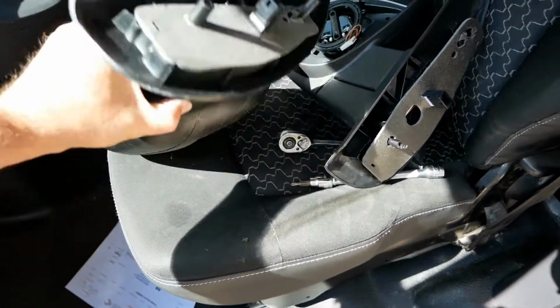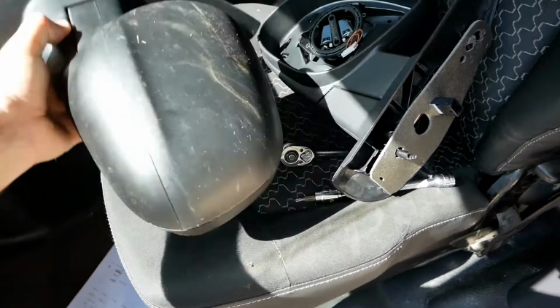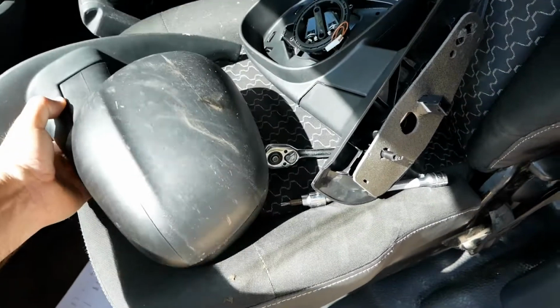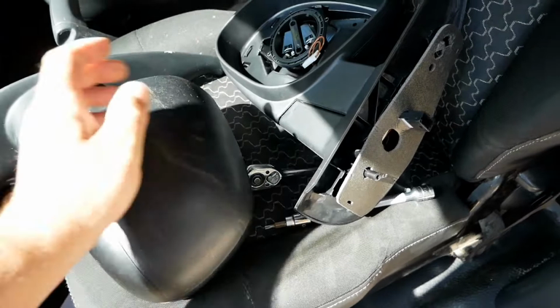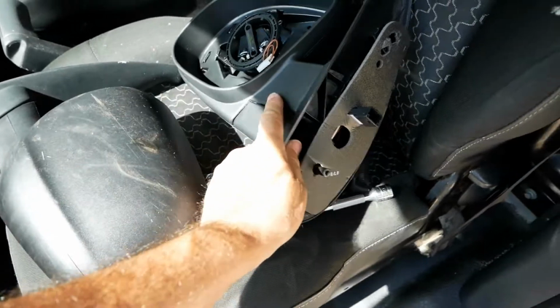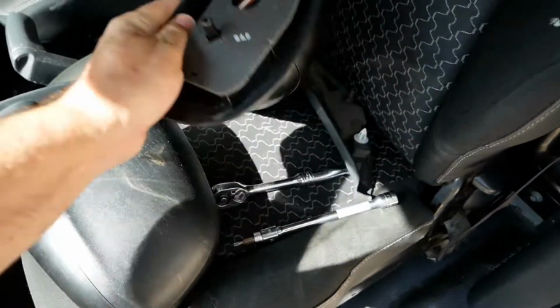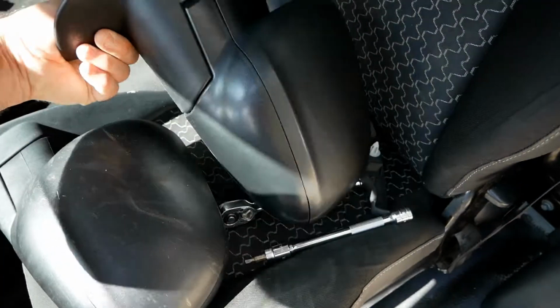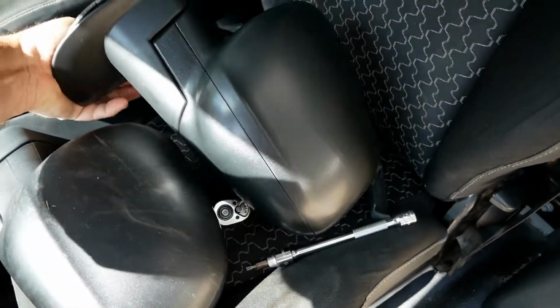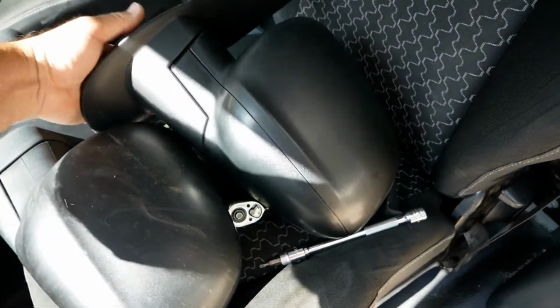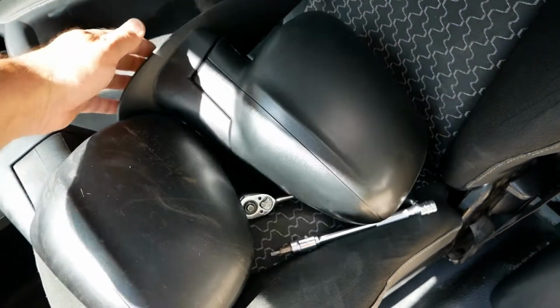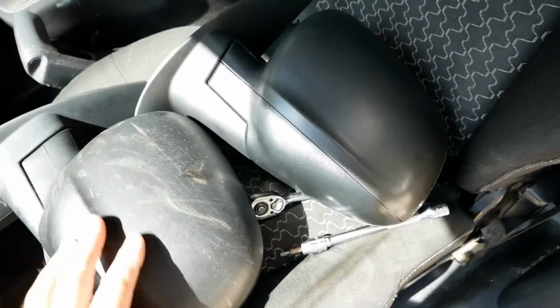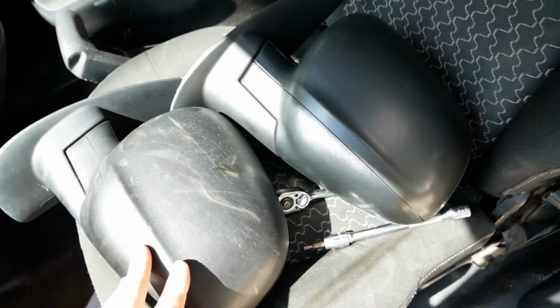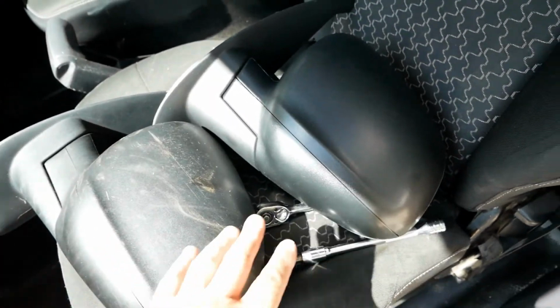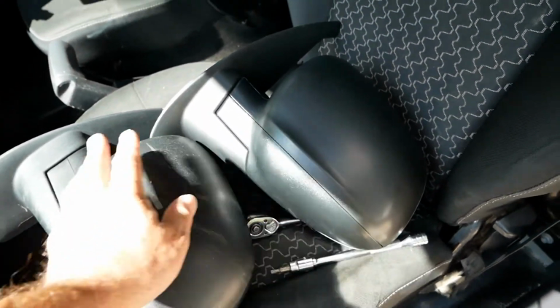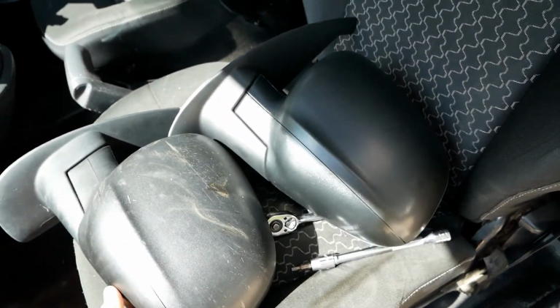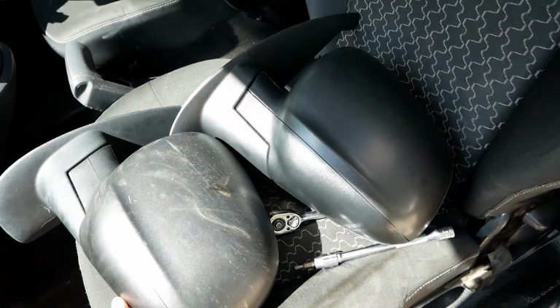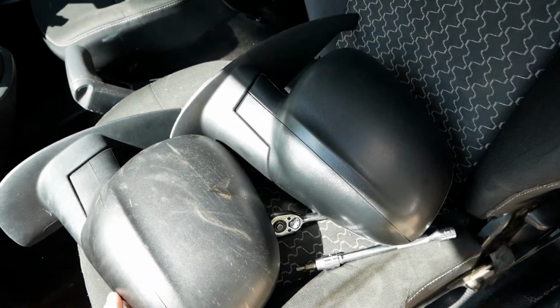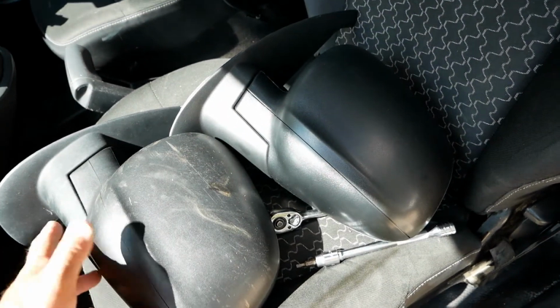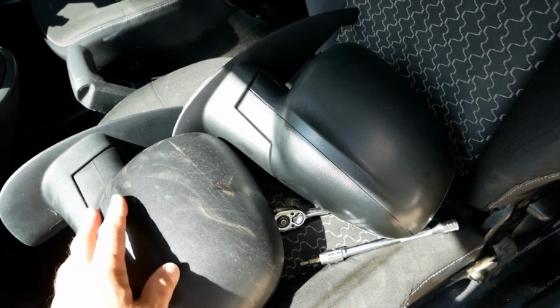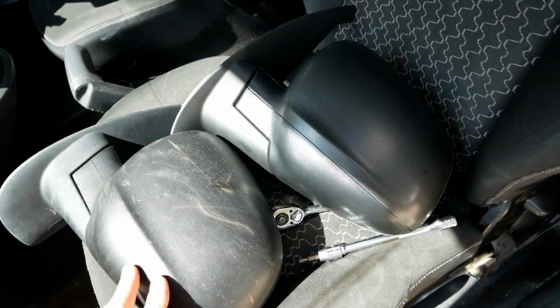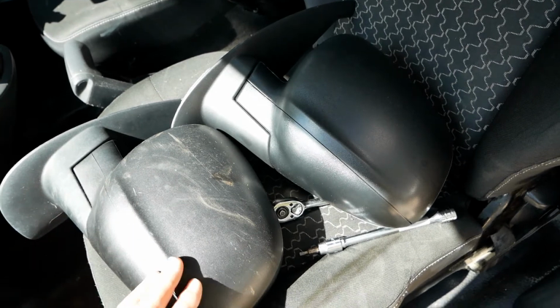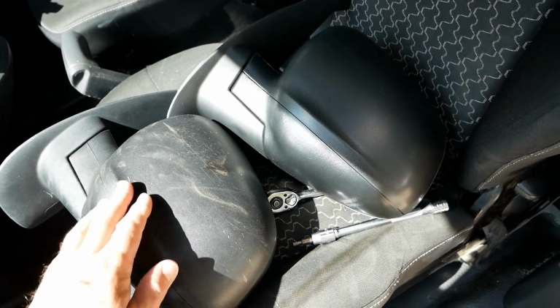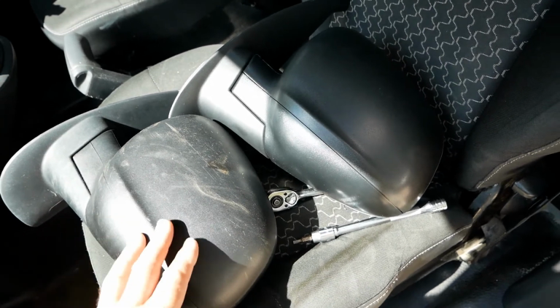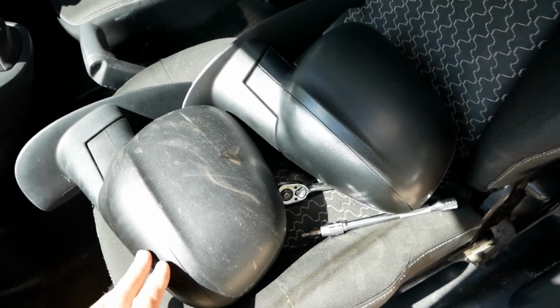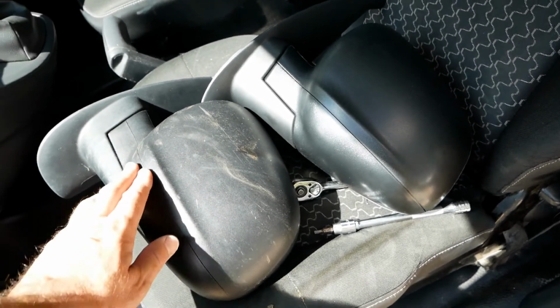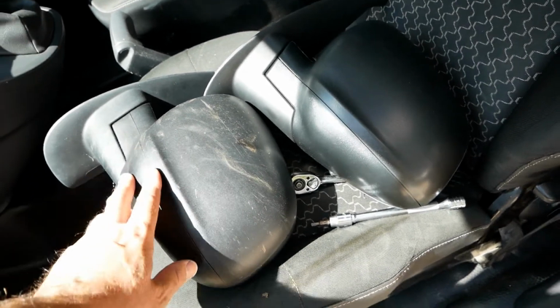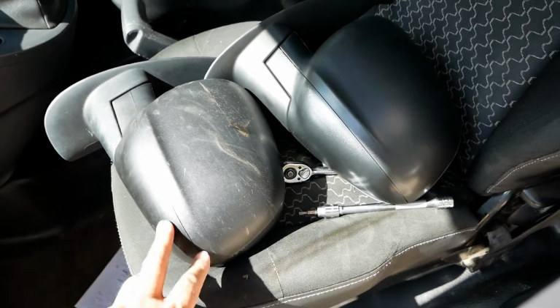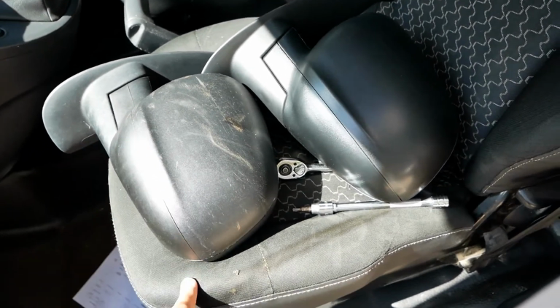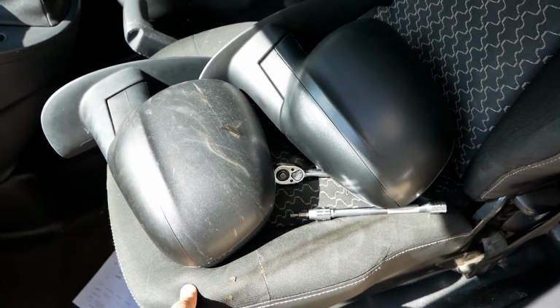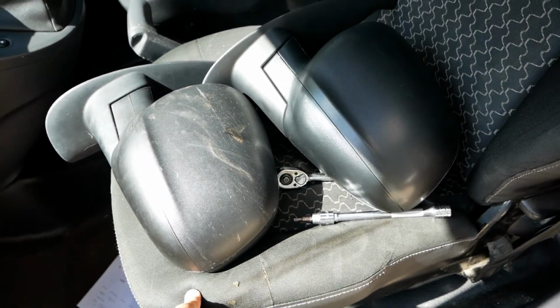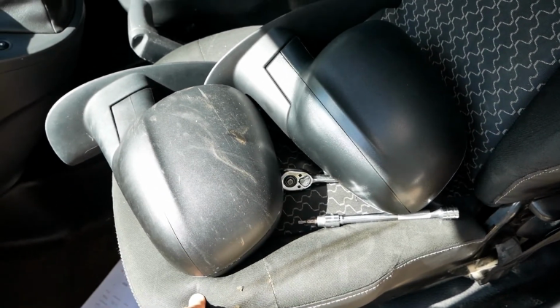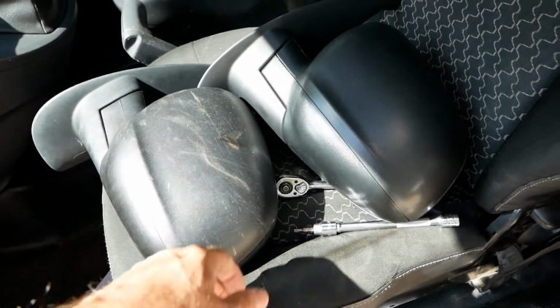The new one turned up and looking on the outside it's absolutely identical. It looks just as good as the original — you really wouldn't tell them apart; it almost looks like they've come out of the same factory, to be honest.